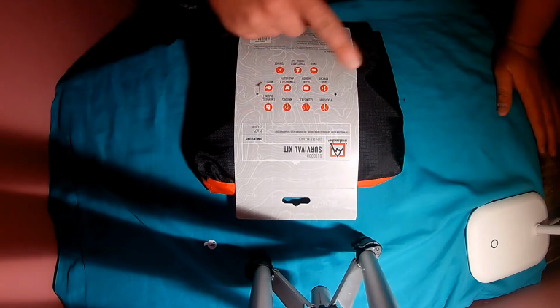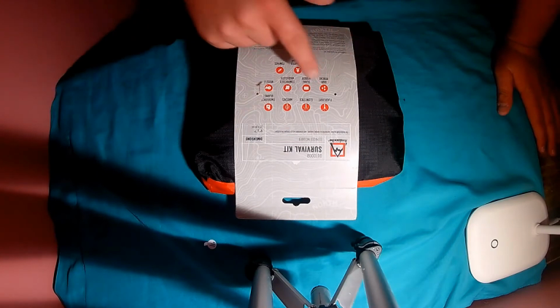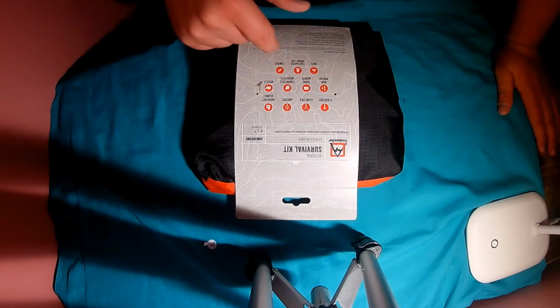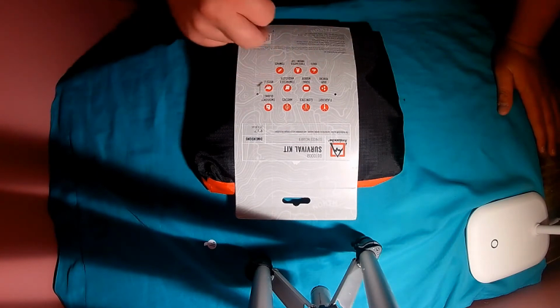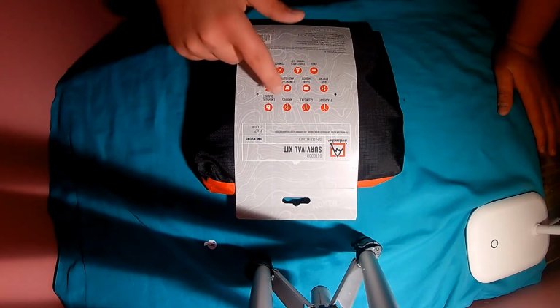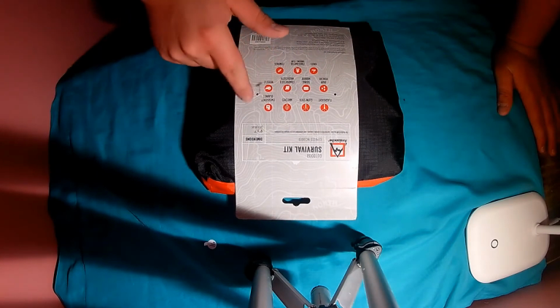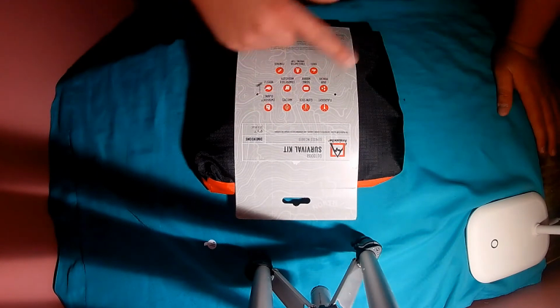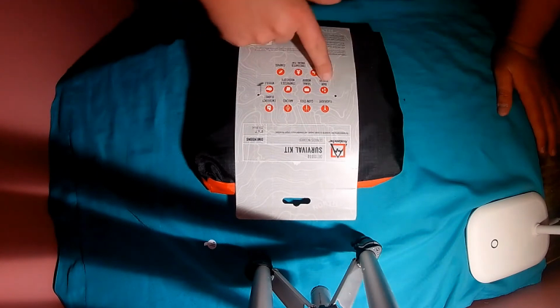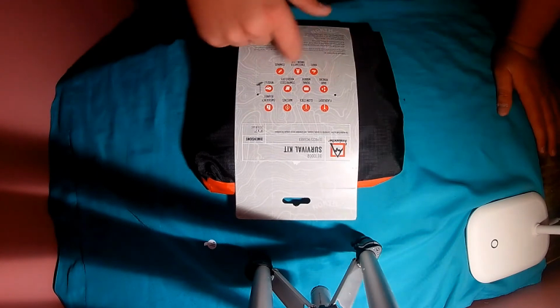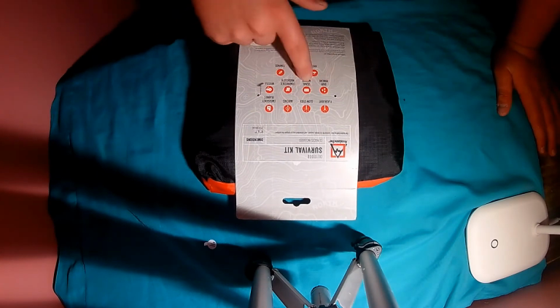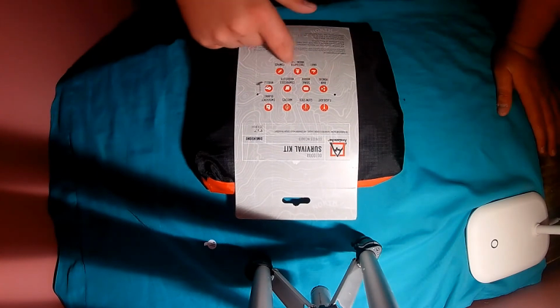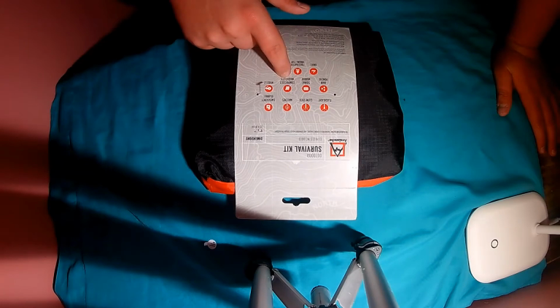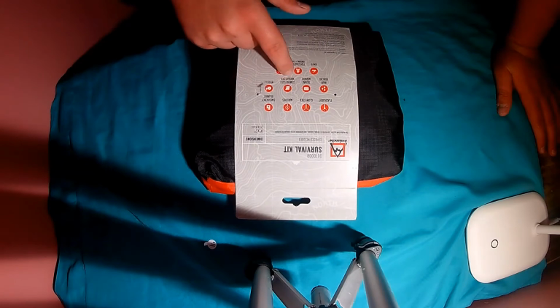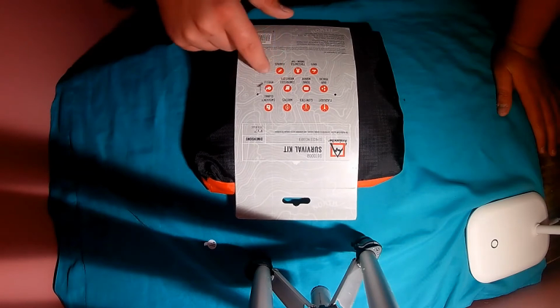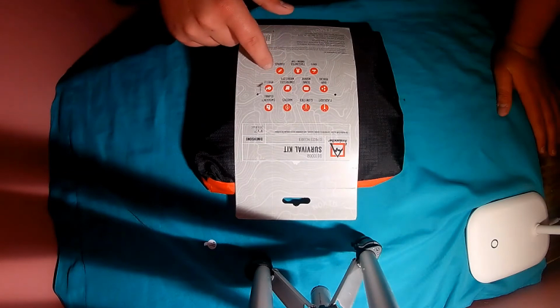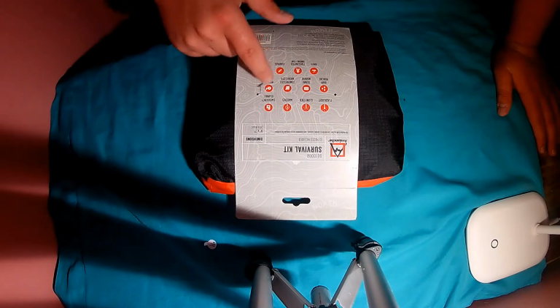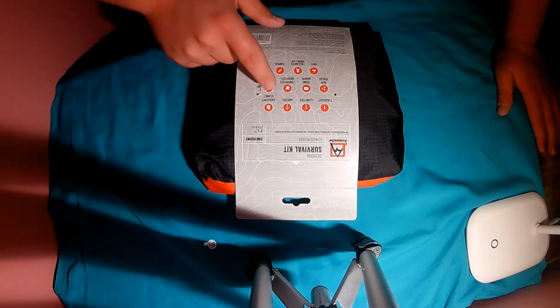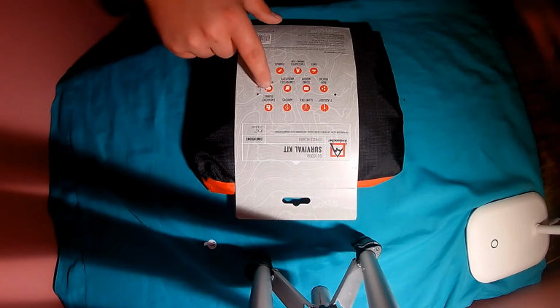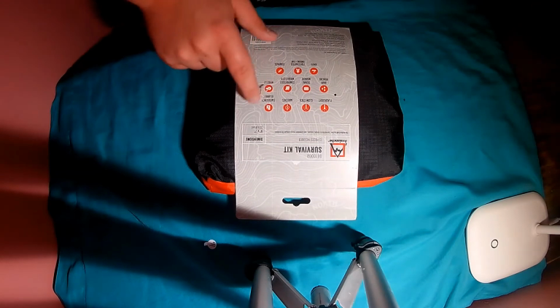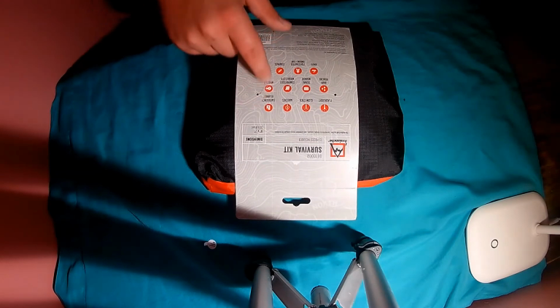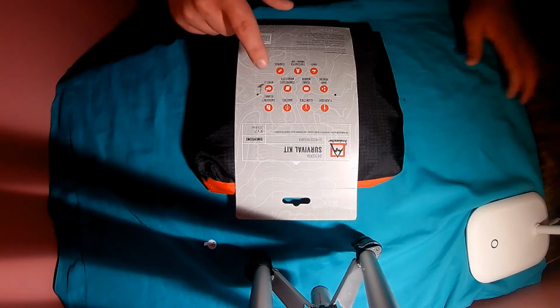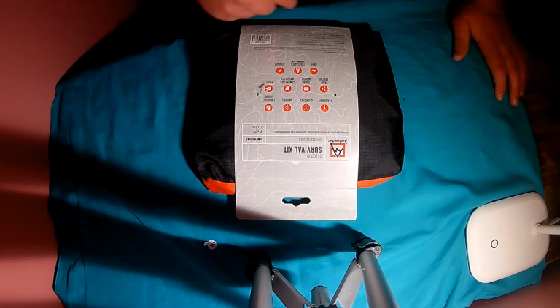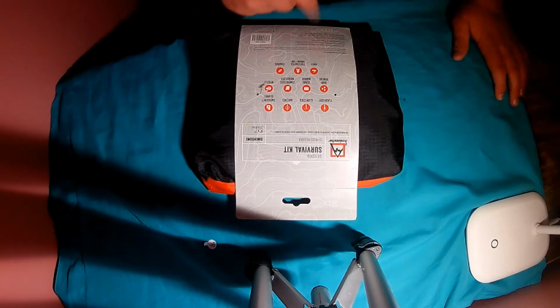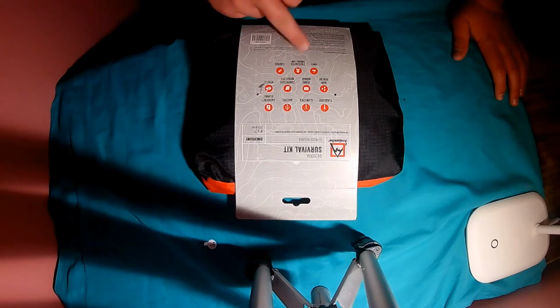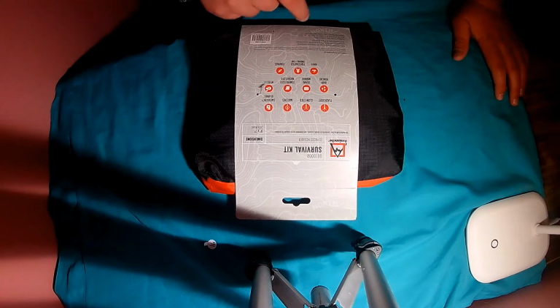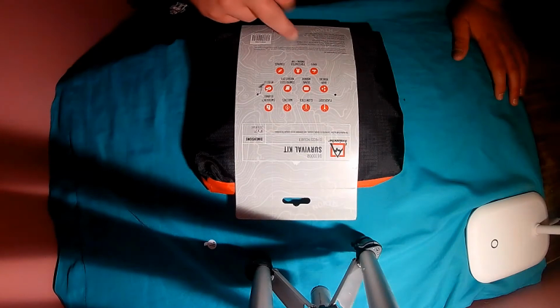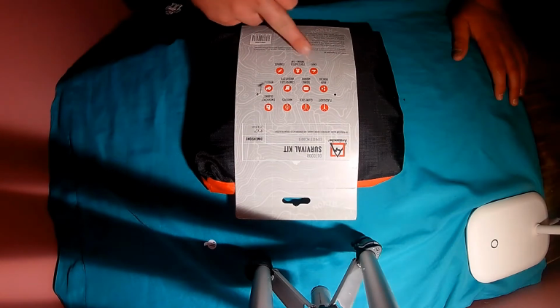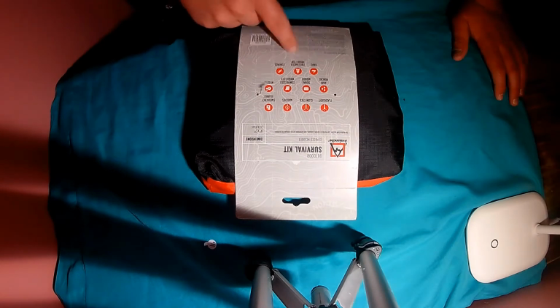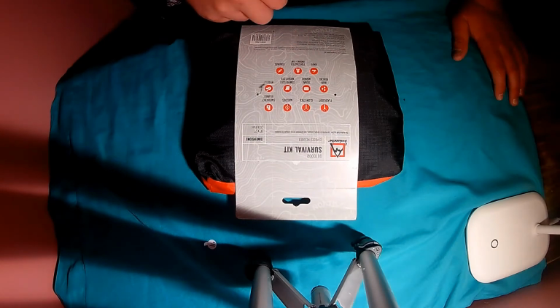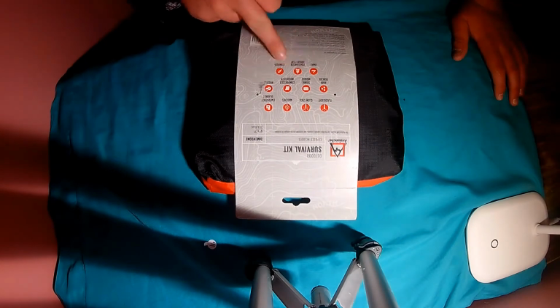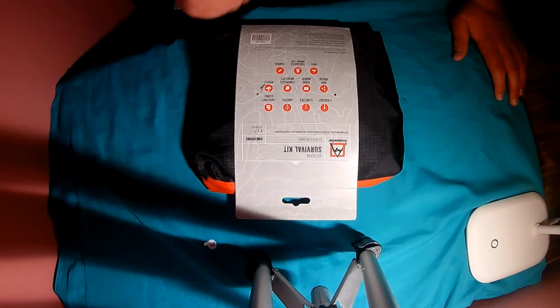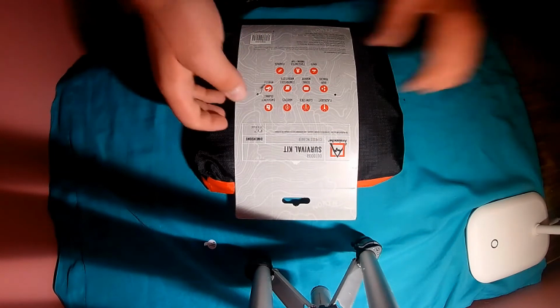So you get a flashlight, matches, an emergency blanket, a rain poncho, a signal mirror, a compressed washcloth, a whistle, a knife, a fire starter — you get kindling and flint — and you get a compass.